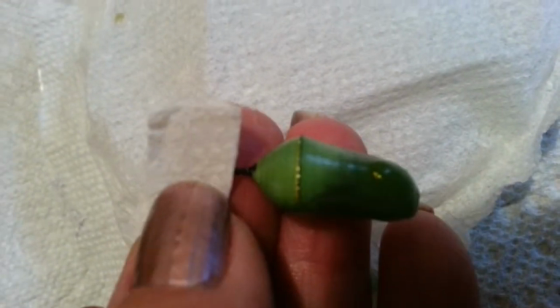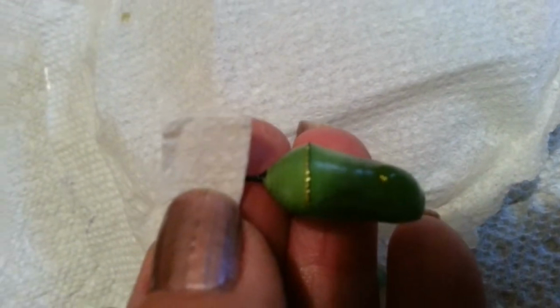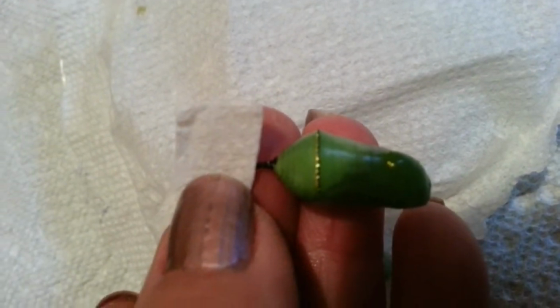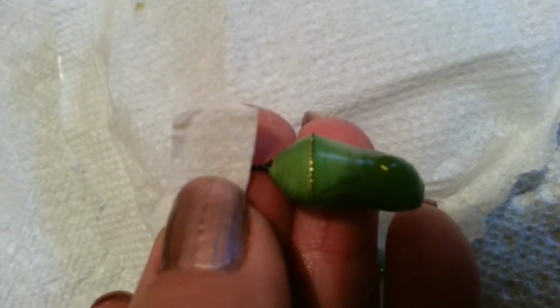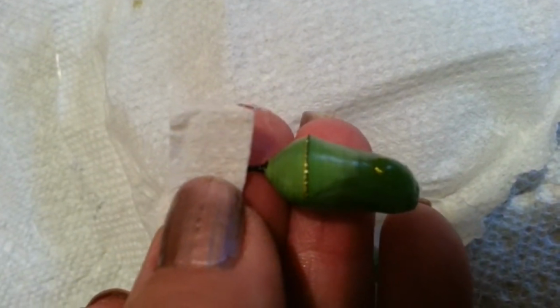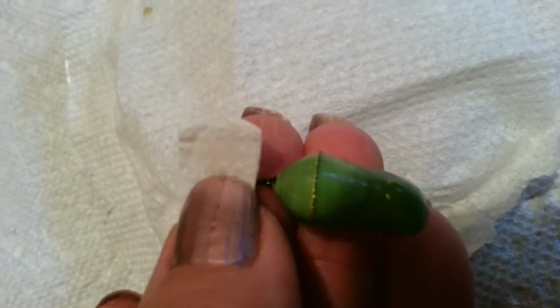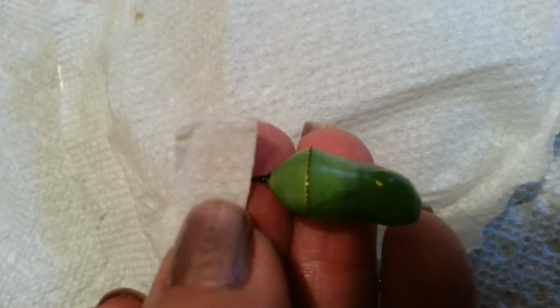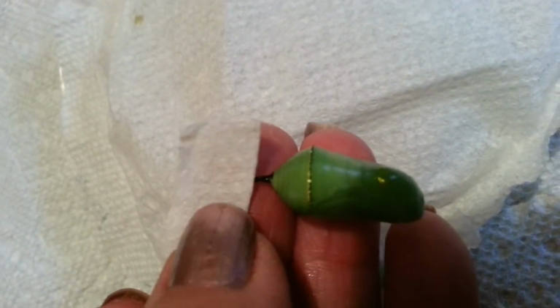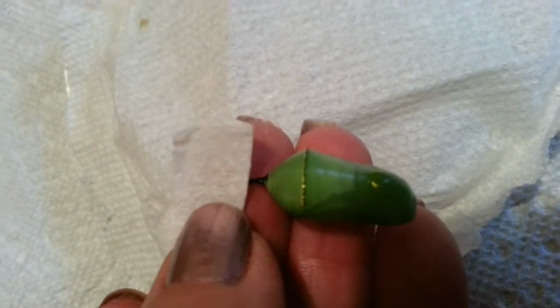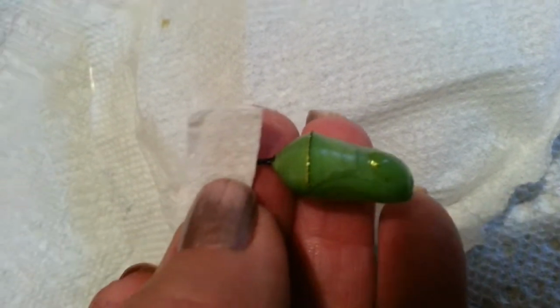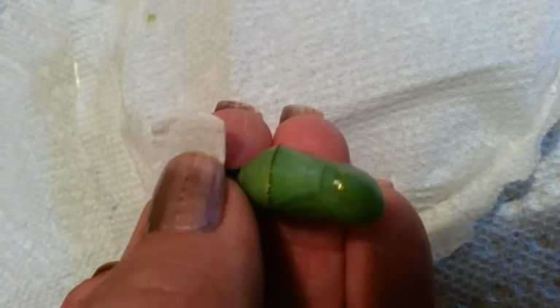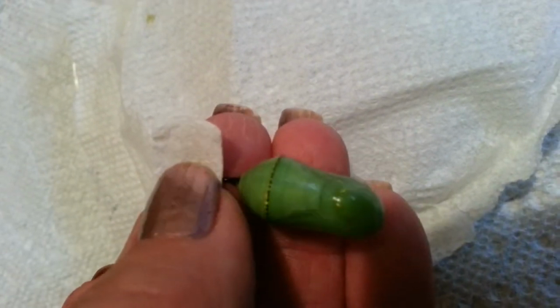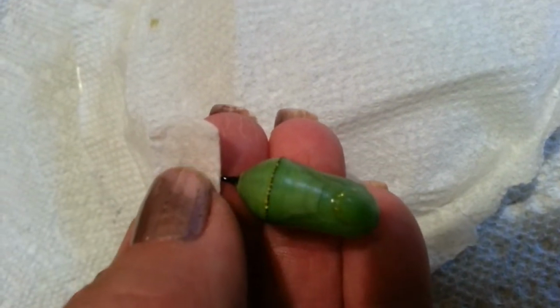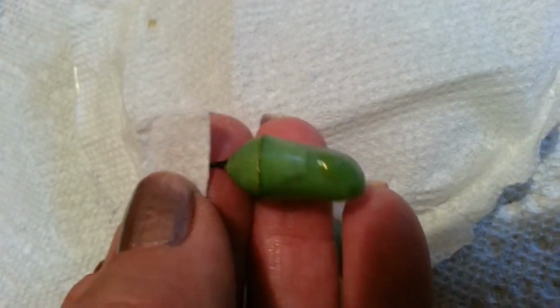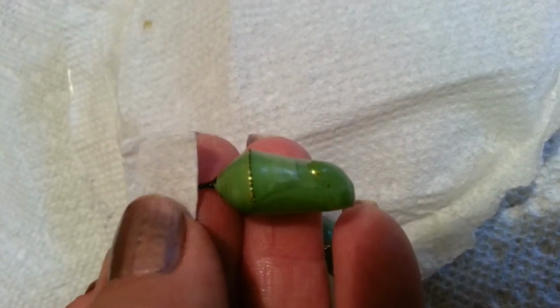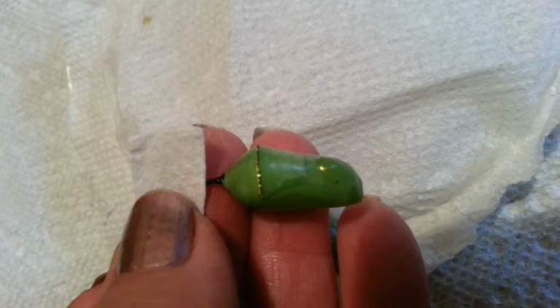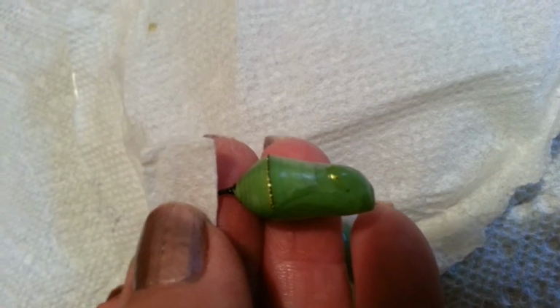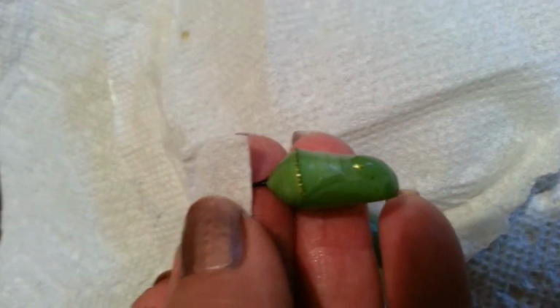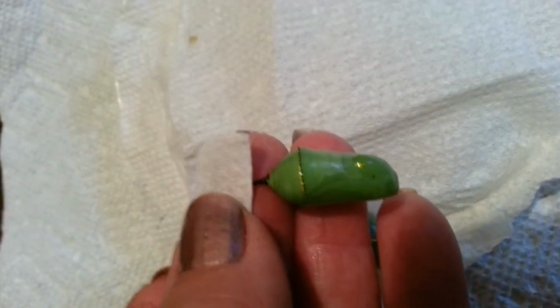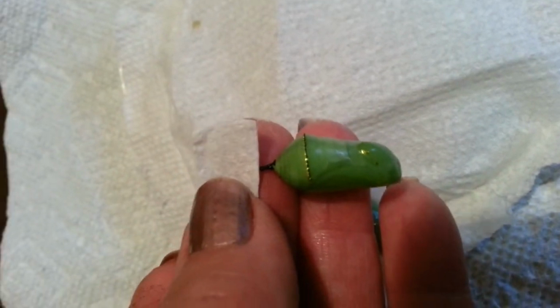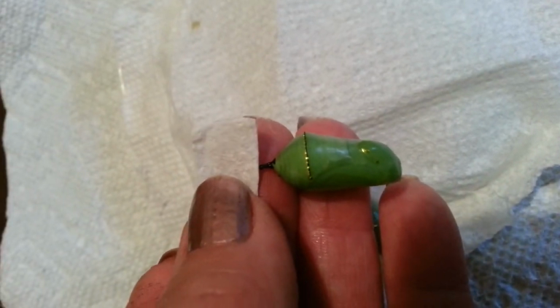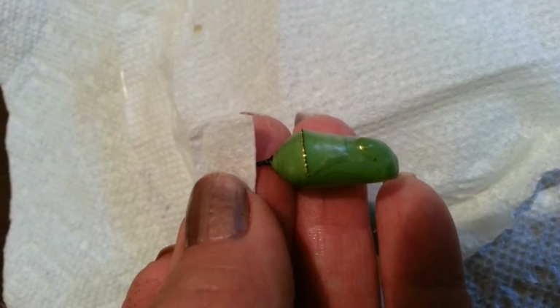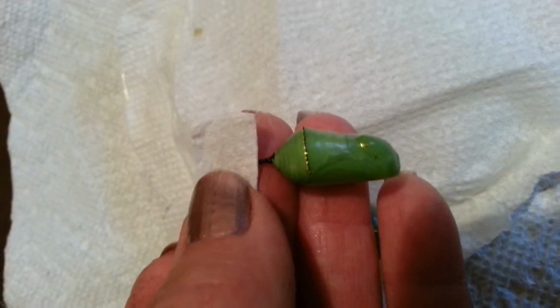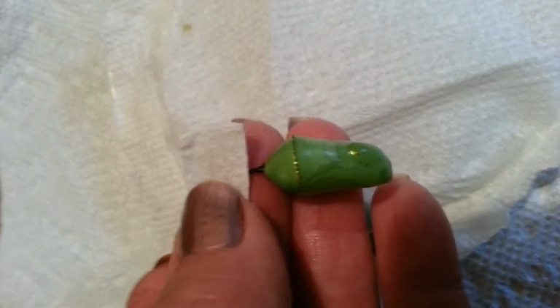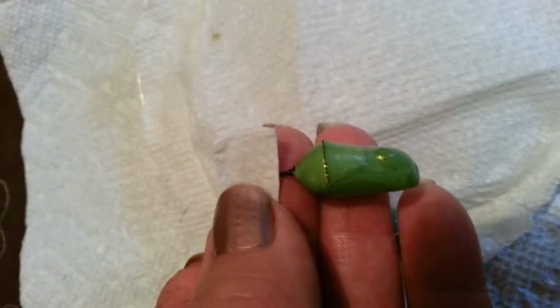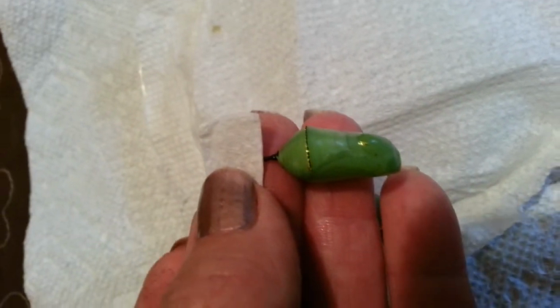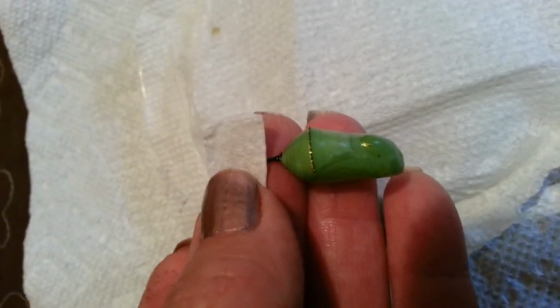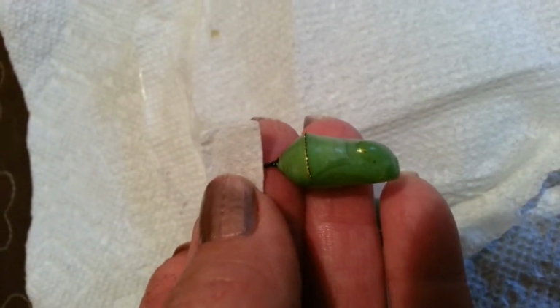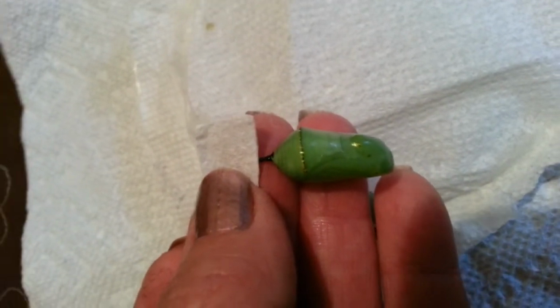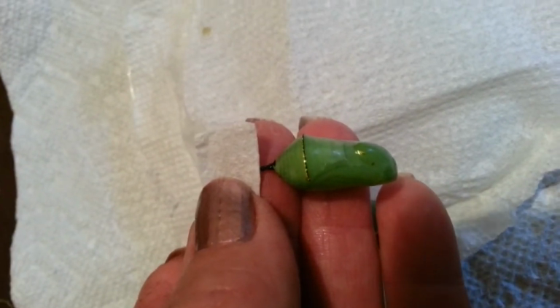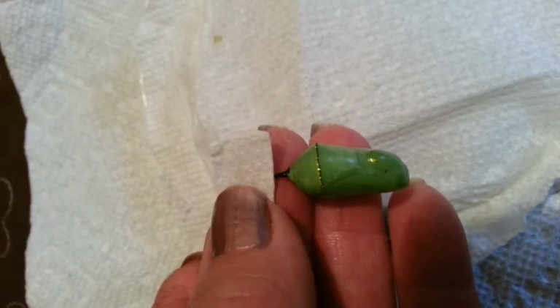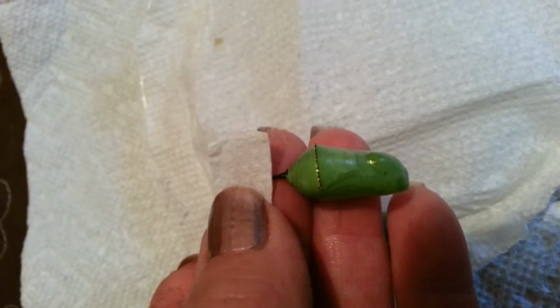Any information that I want to write on here I will just write on the paper toweling, and I would then just pin it up into the top of the mesh pop-up.